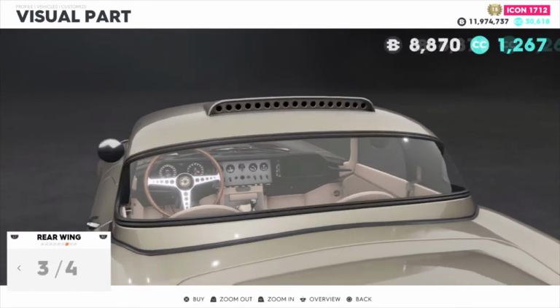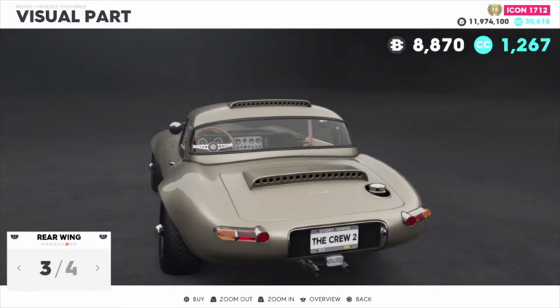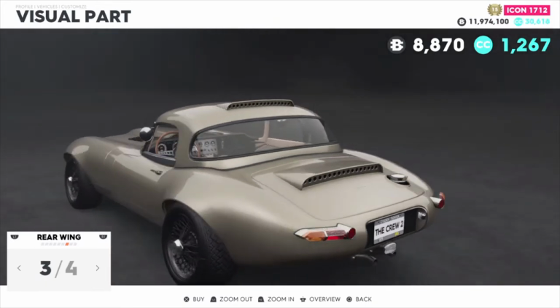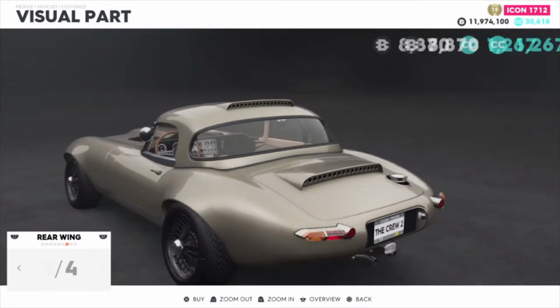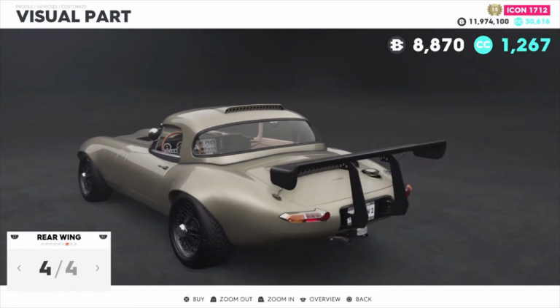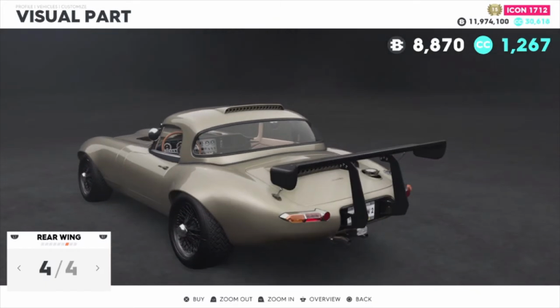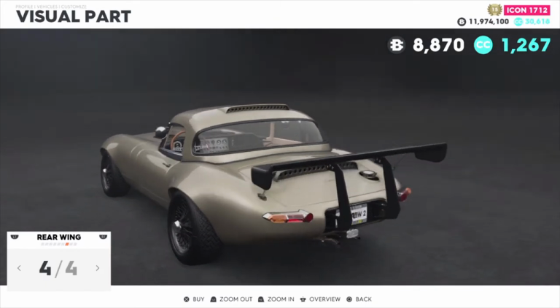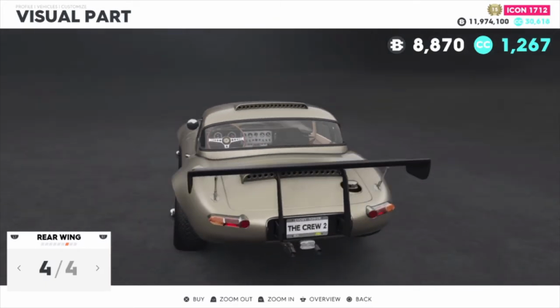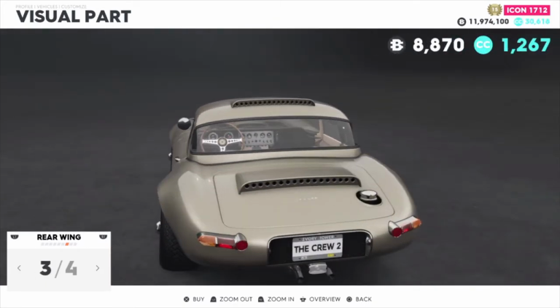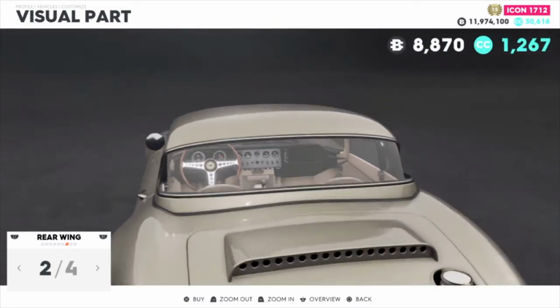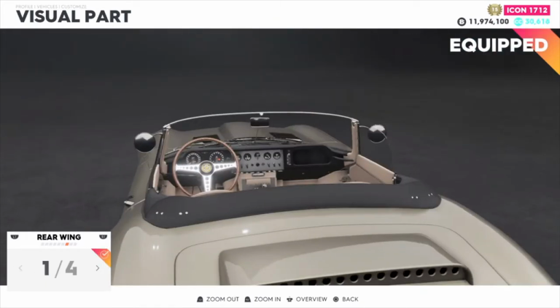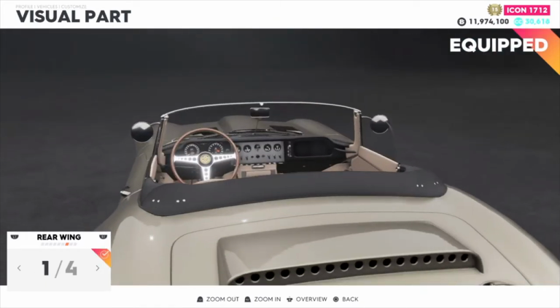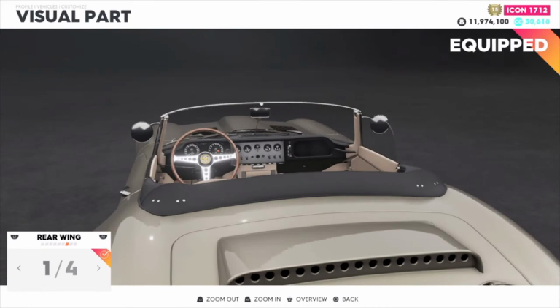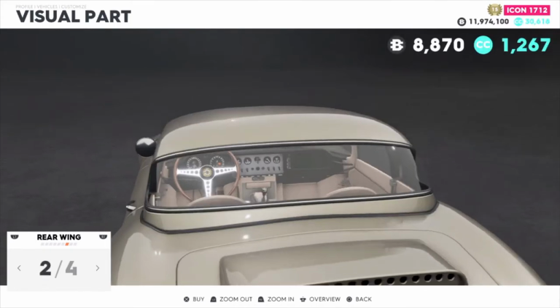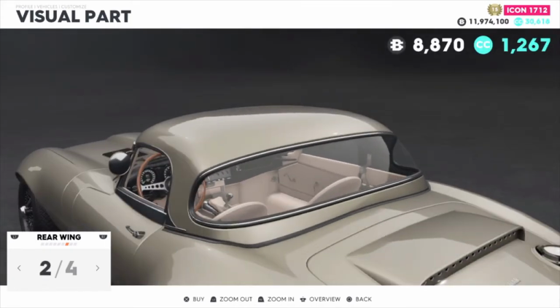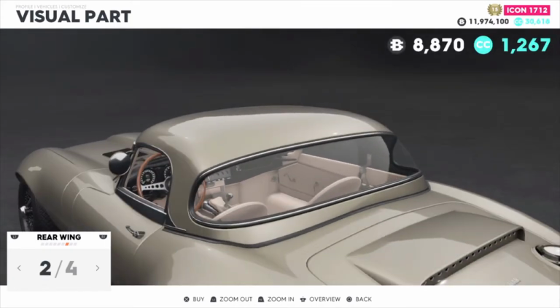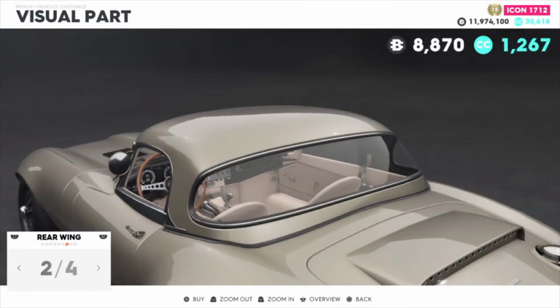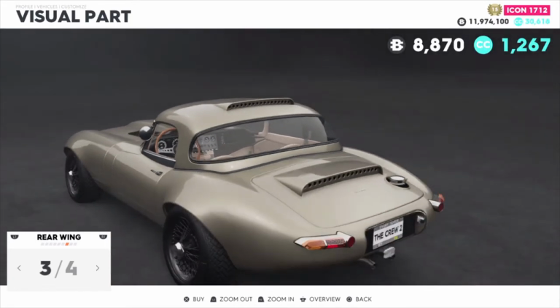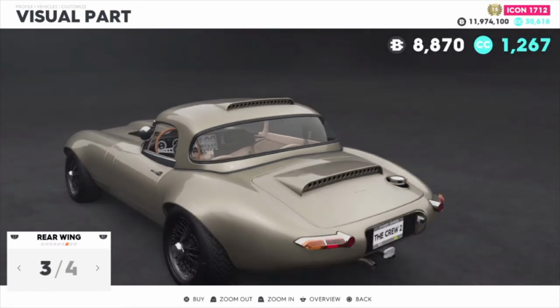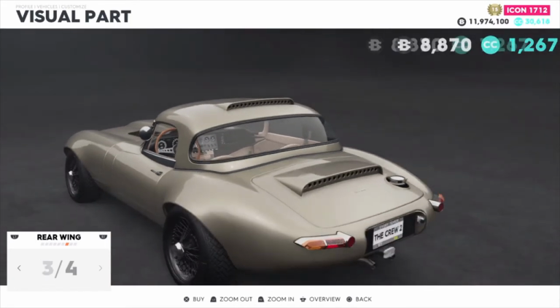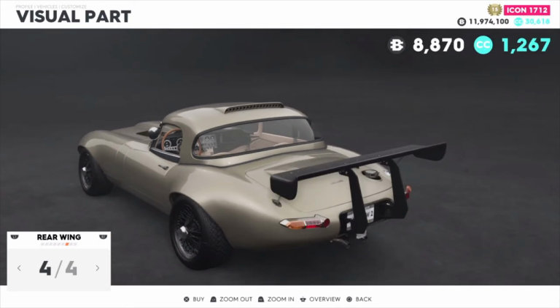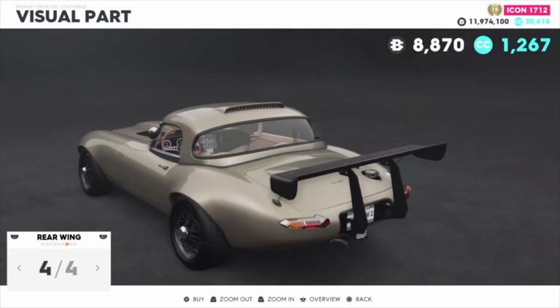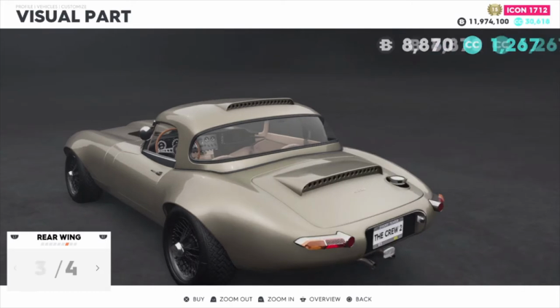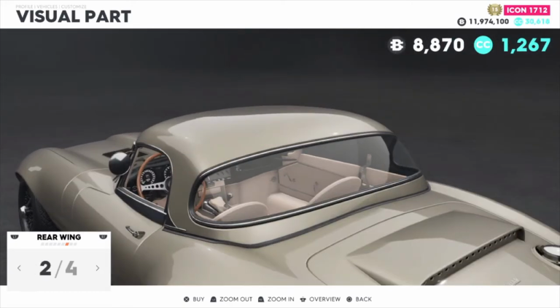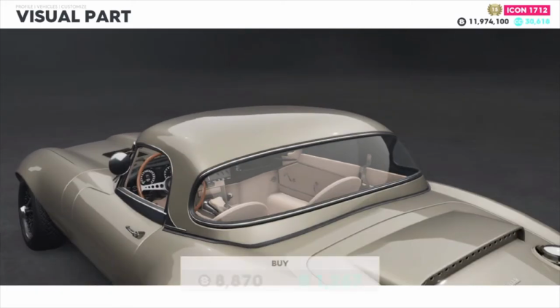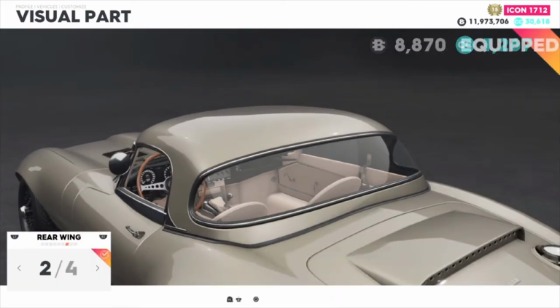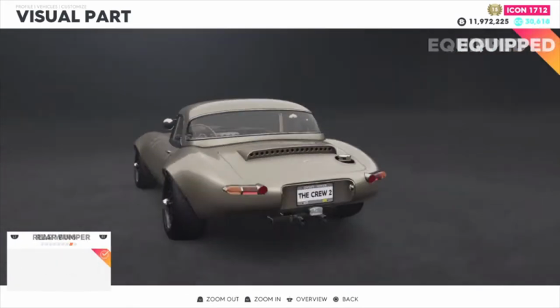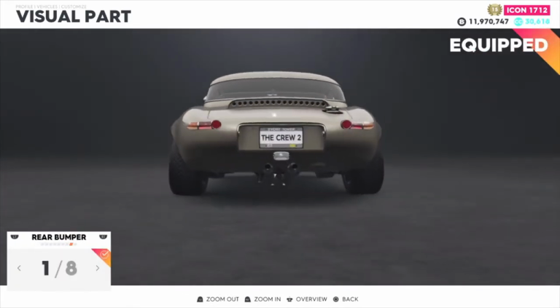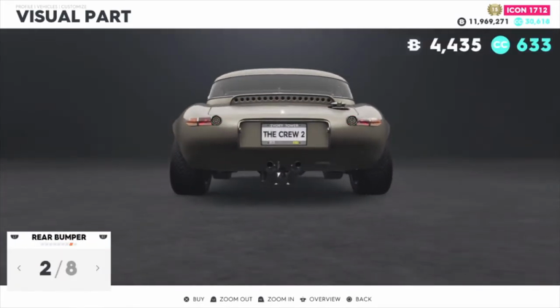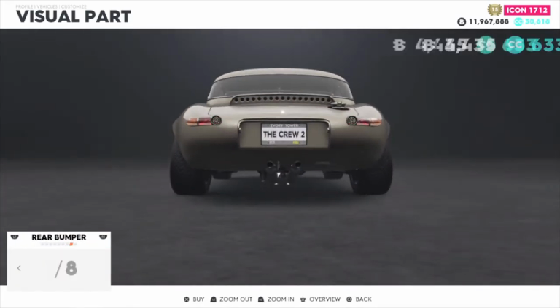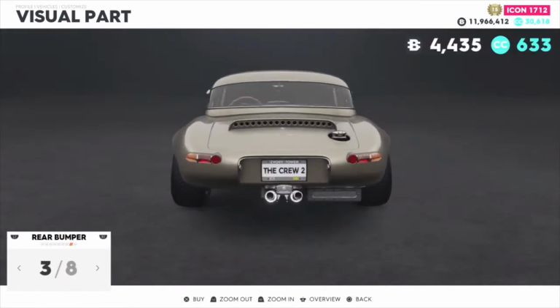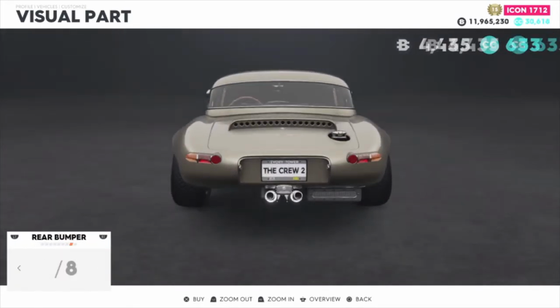You can actually put a hood on it, which is pretty interesting. This is the rear wing — you can put that on there. Personally, I'm probably going to go with this one for the rear wing. Then rear bumpers.